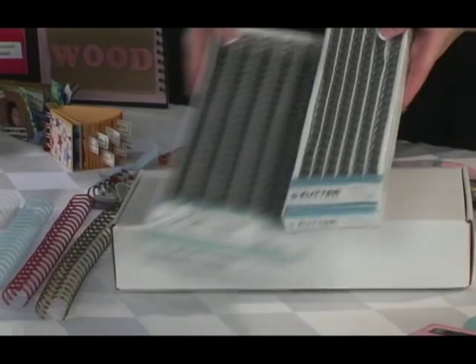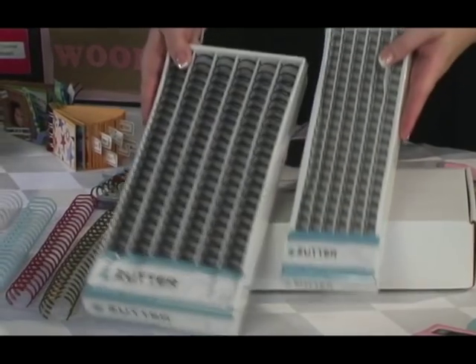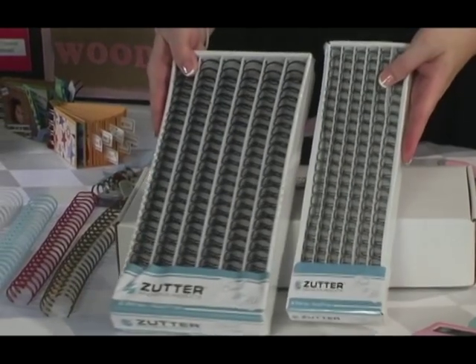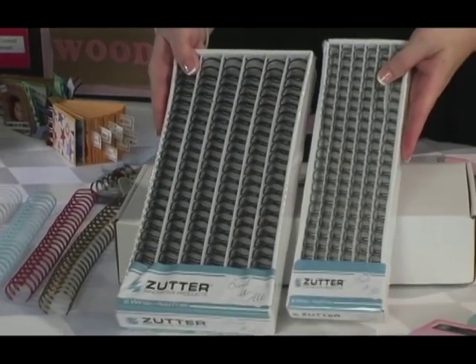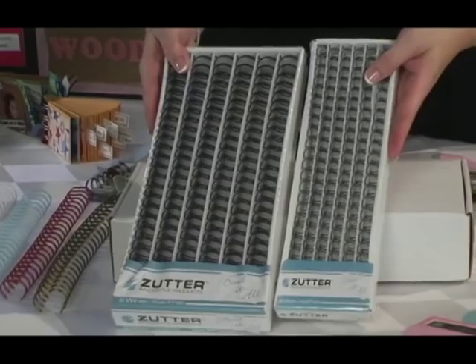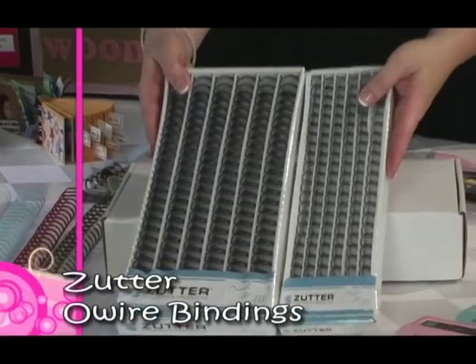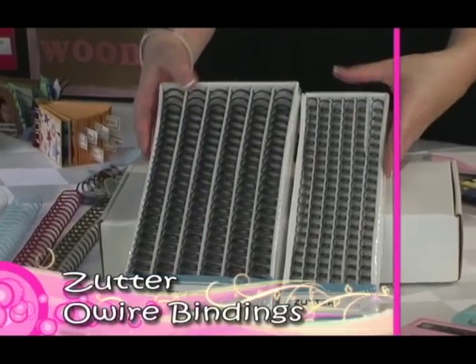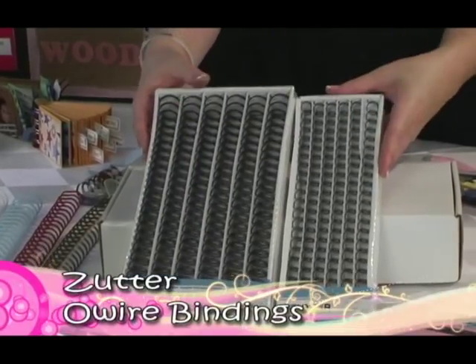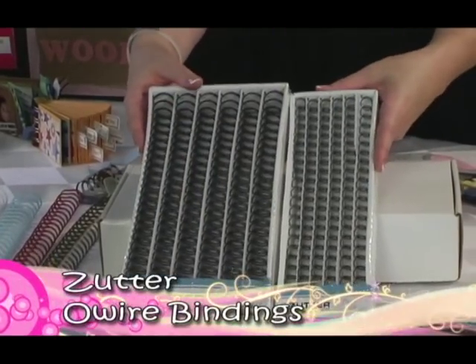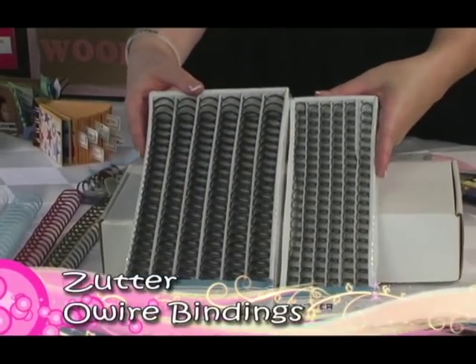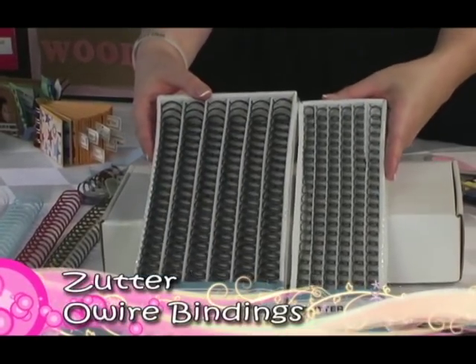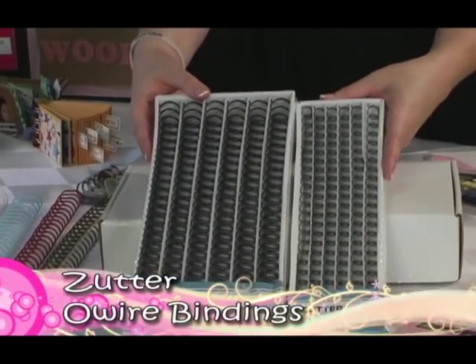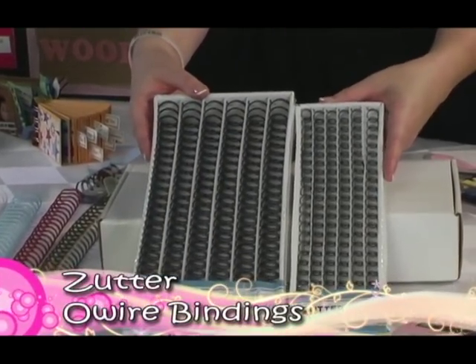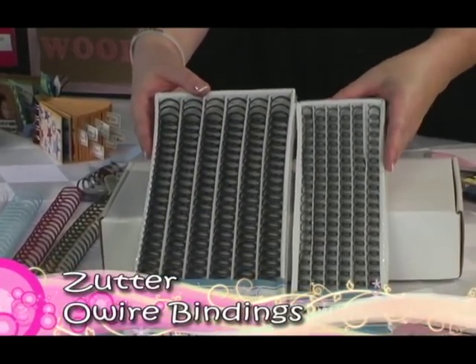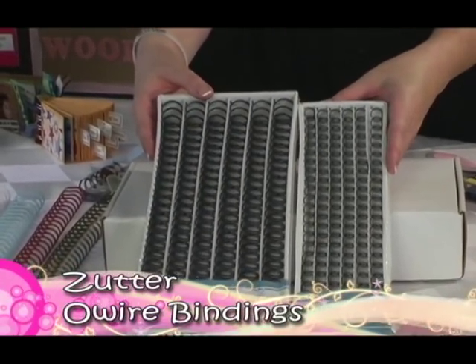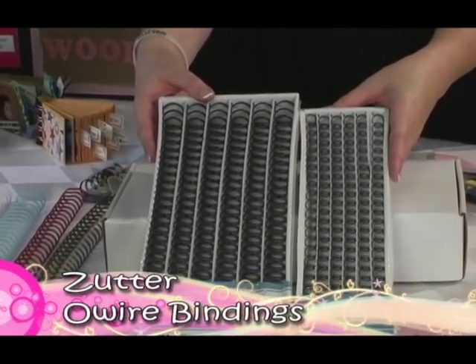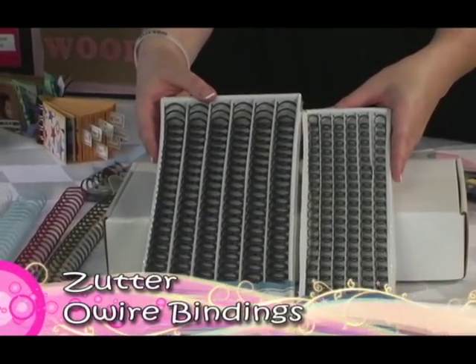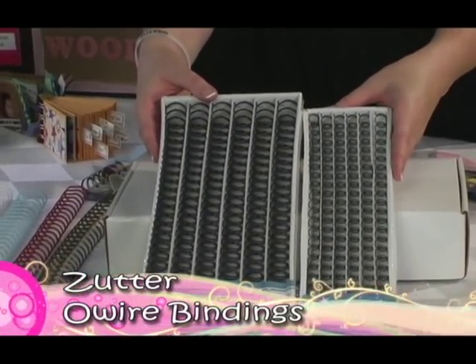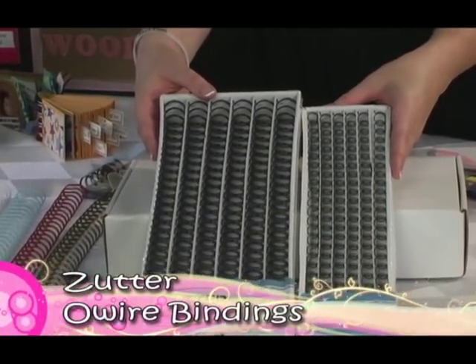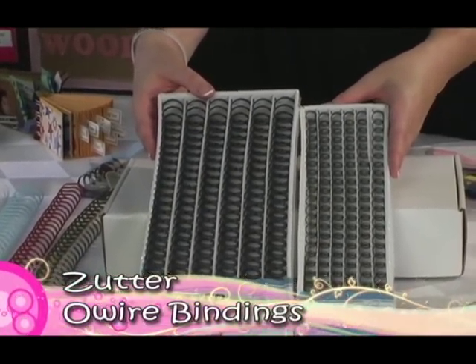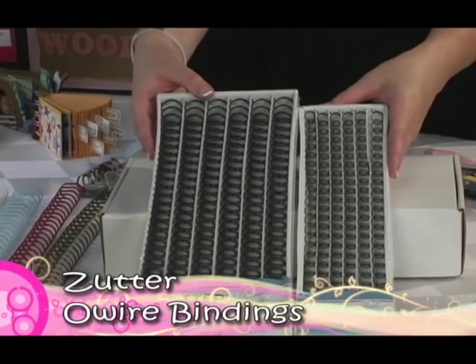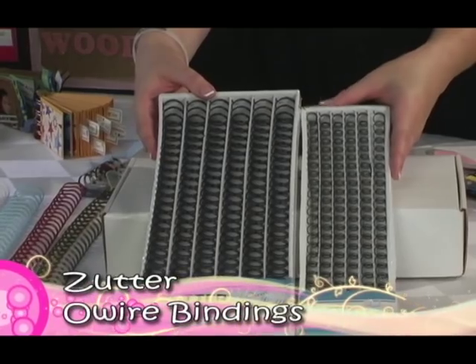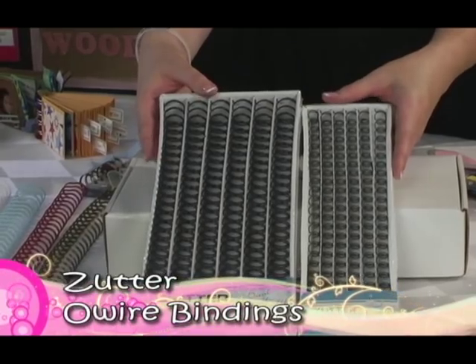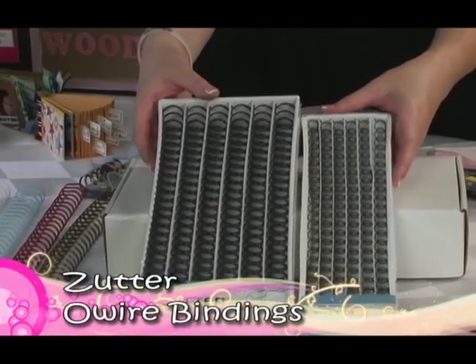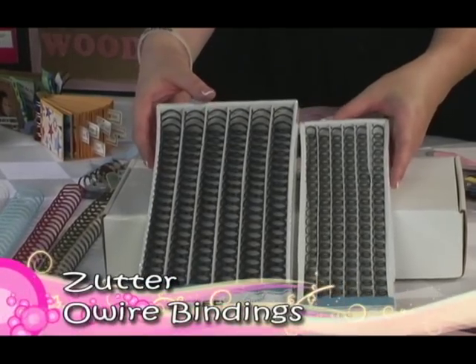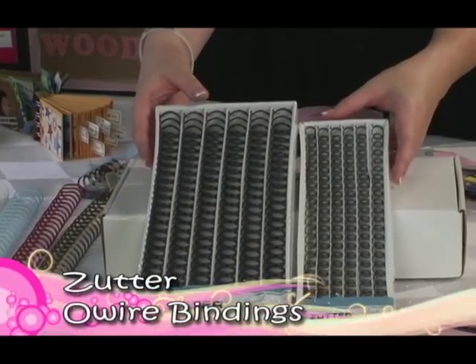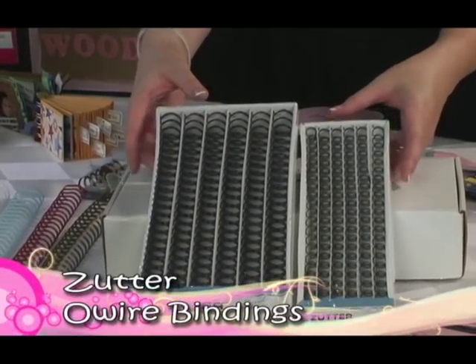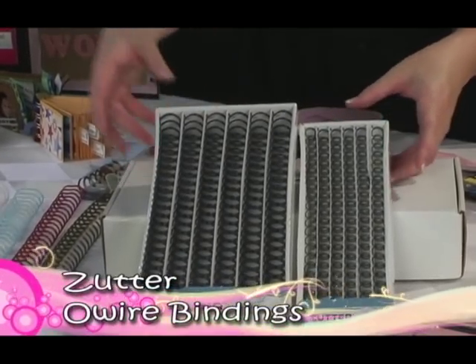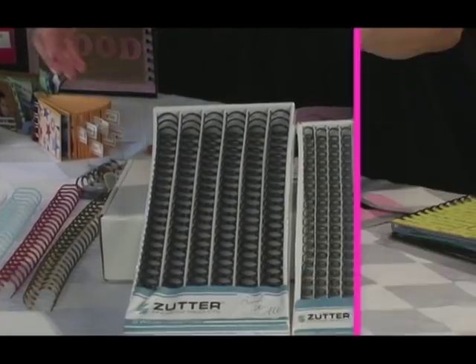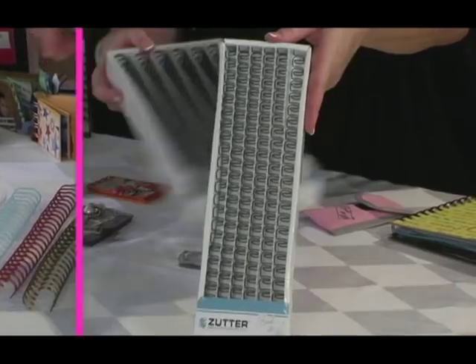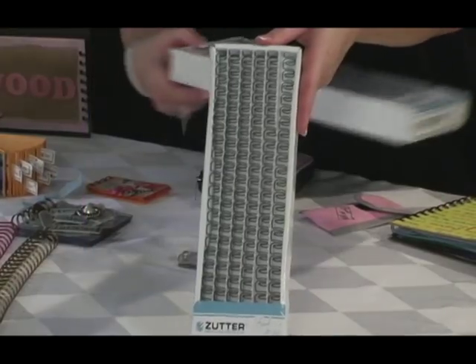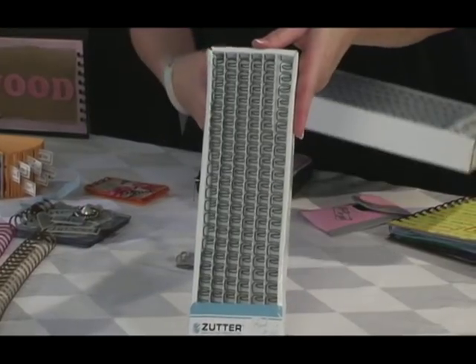Zetter's O-wire bindings are offered in a variety of colors, so you're sure to have a color to match your projects. Because your projects will vary in width, the O-wires come in both small and large sizes.